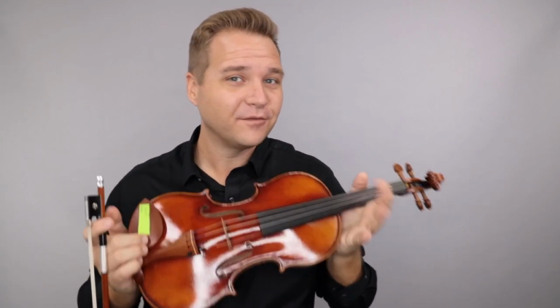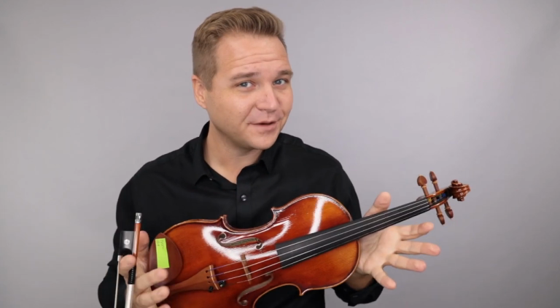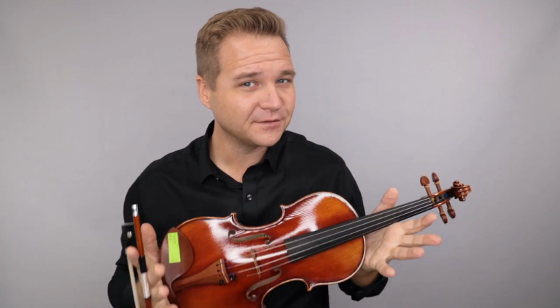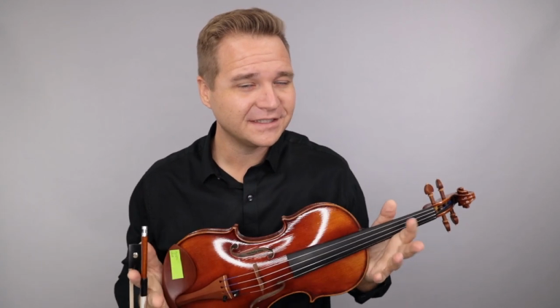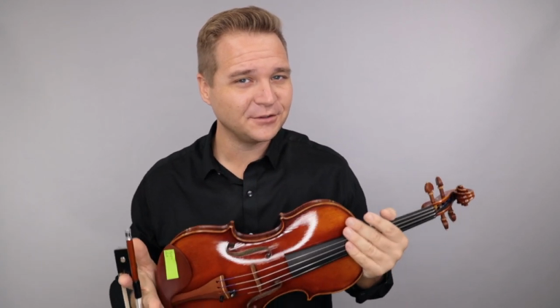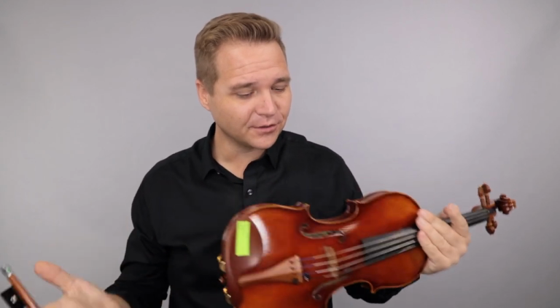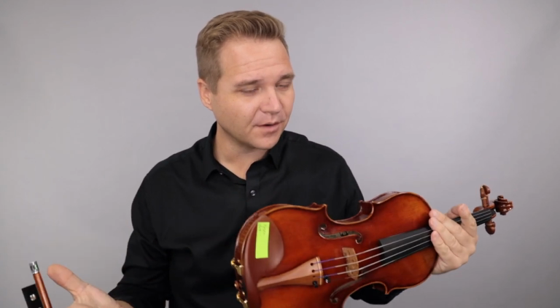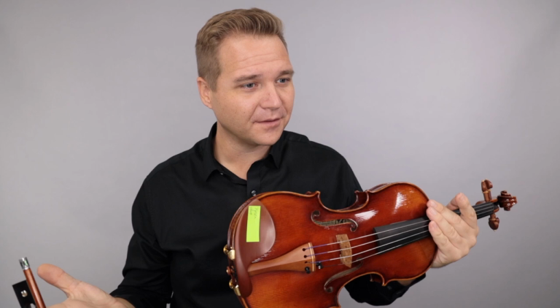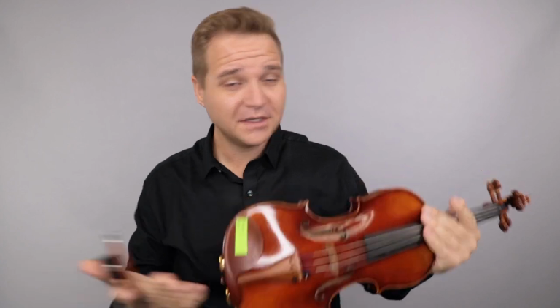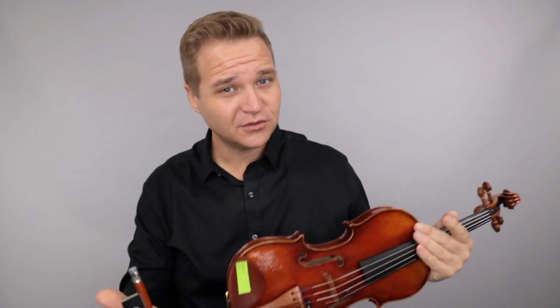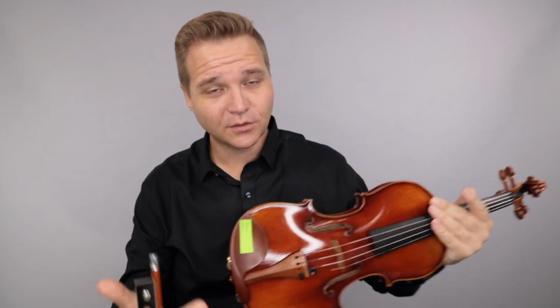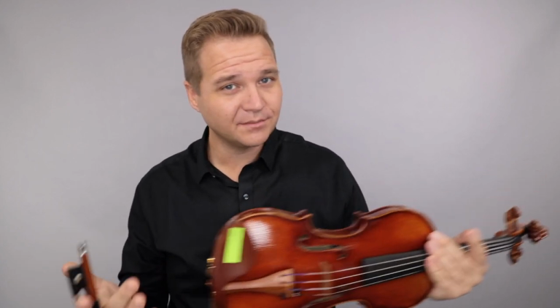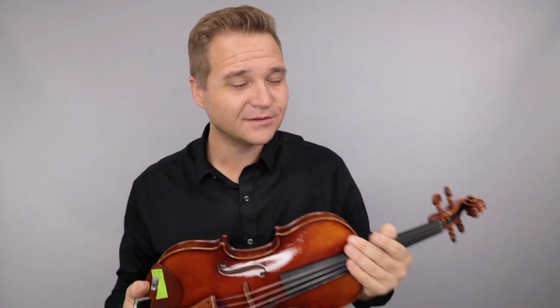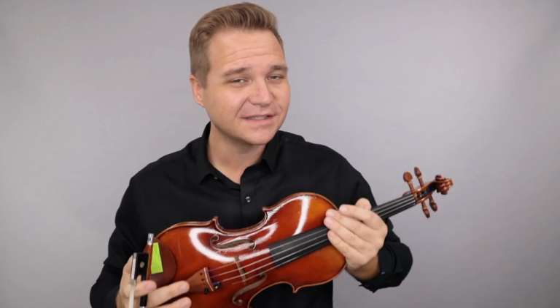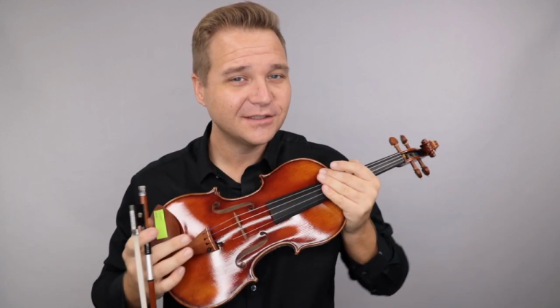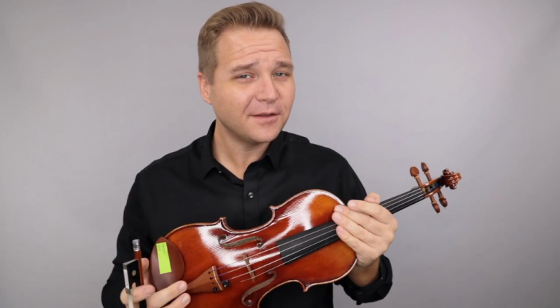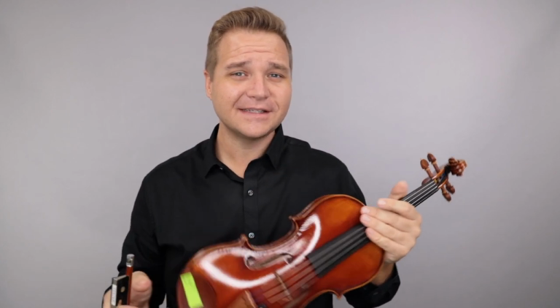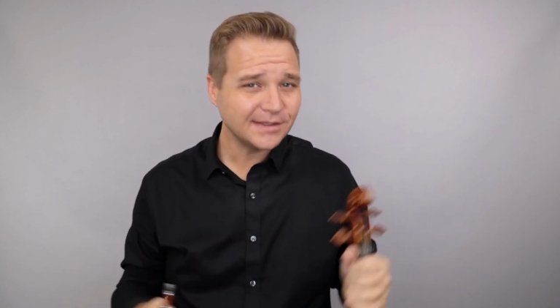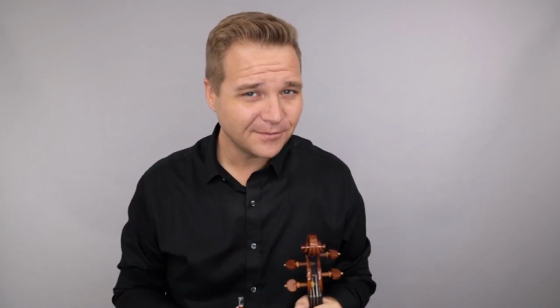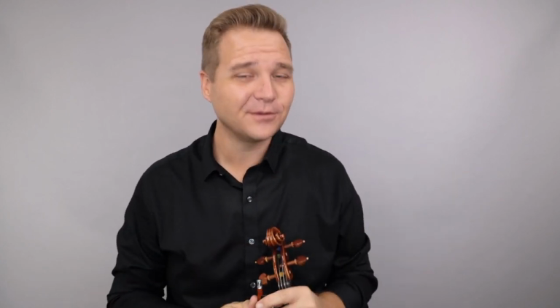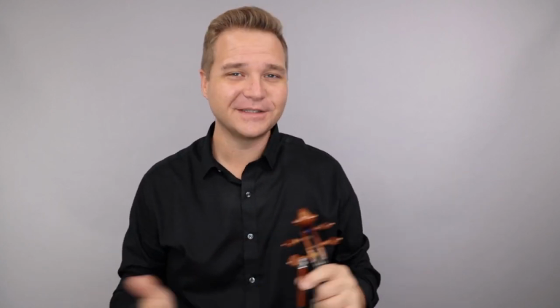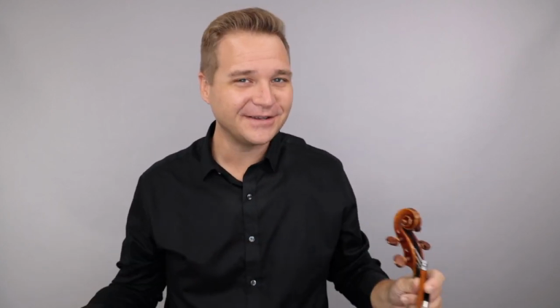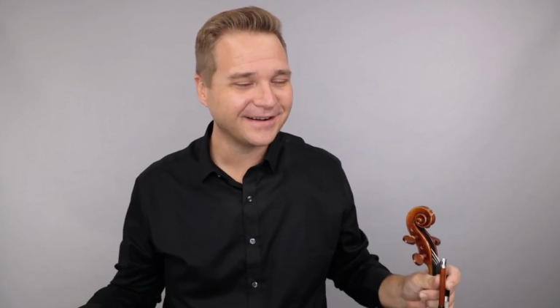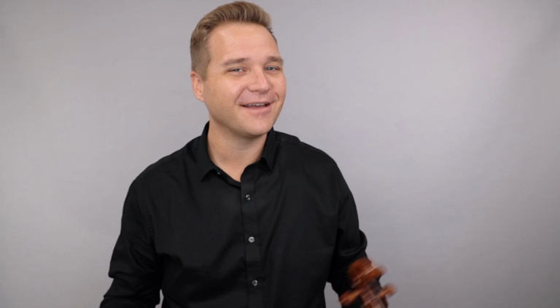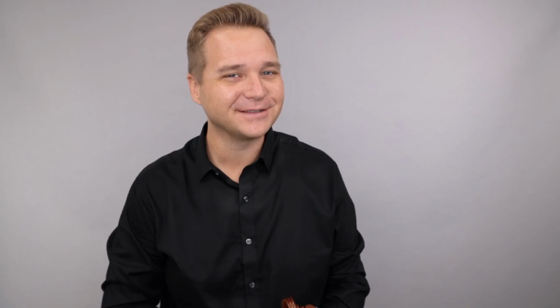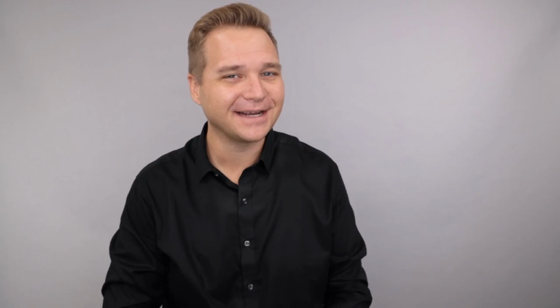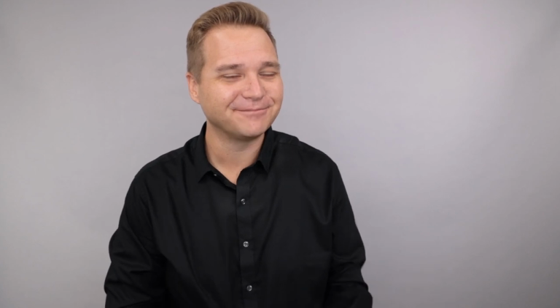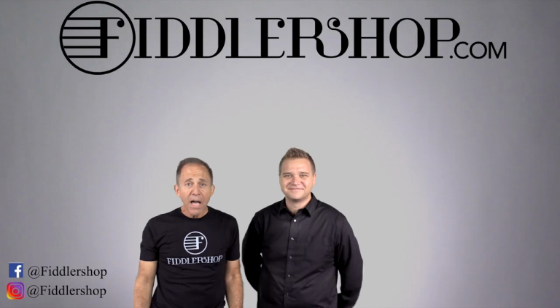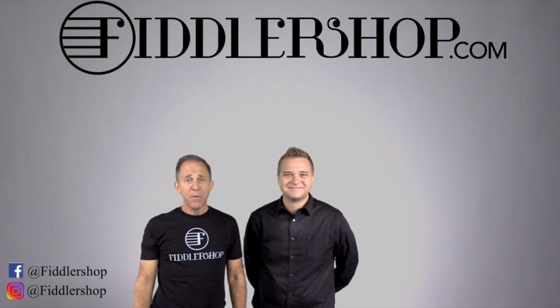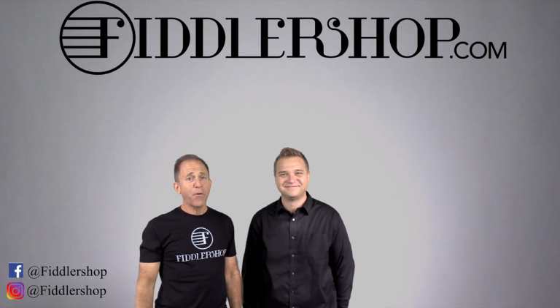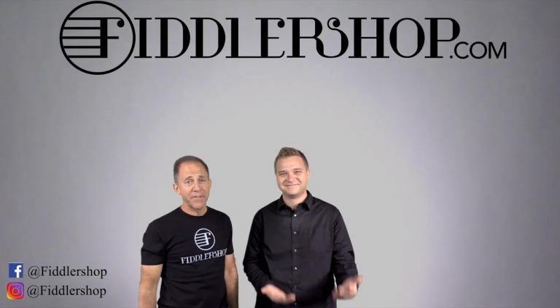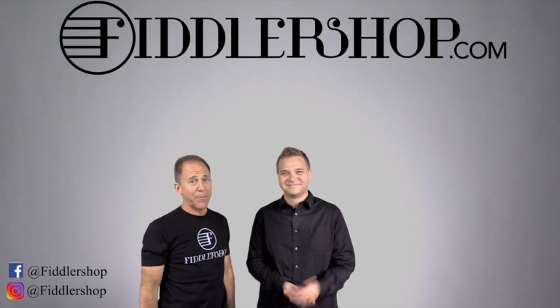For everybody else, if you're watching this and you'd like to learn more about Ming-Jang-Ju or Holstein-Bench instruments, just follow the links that you see below. We look forward to seeing you there at FiddlerShop.com. I hope that was informative and helpful.